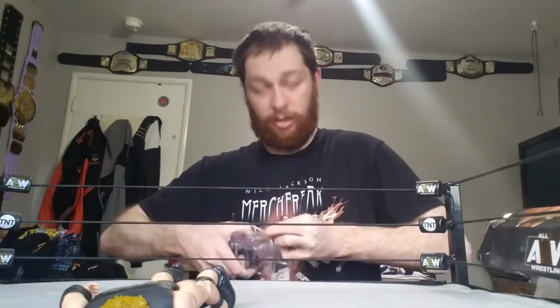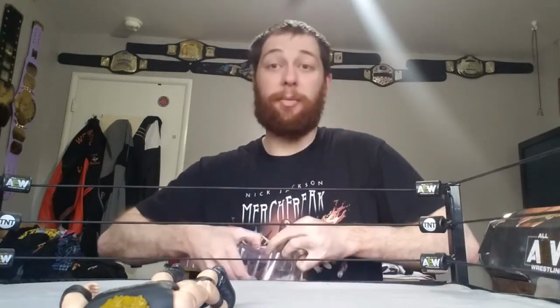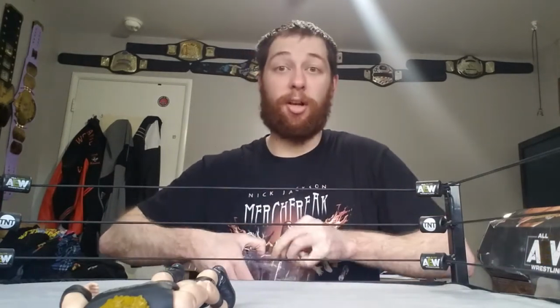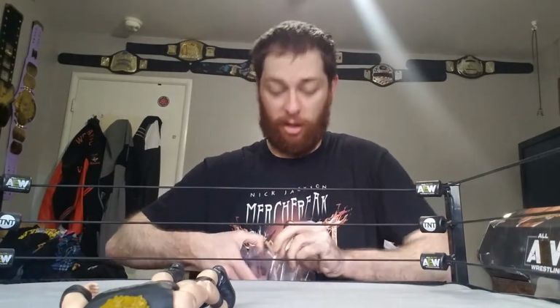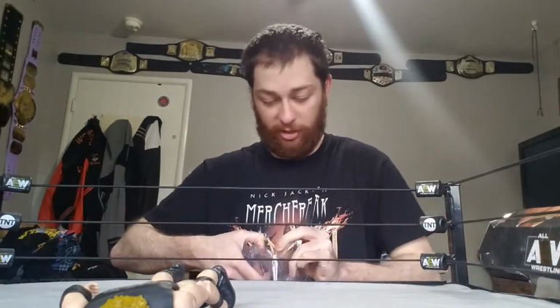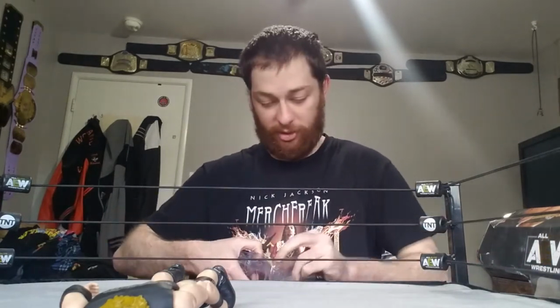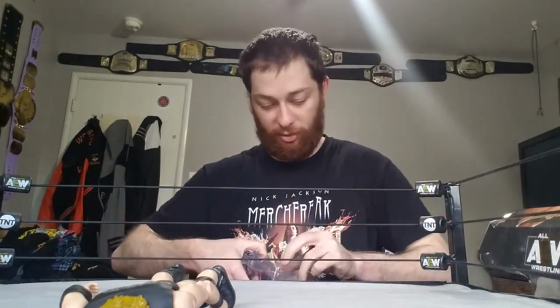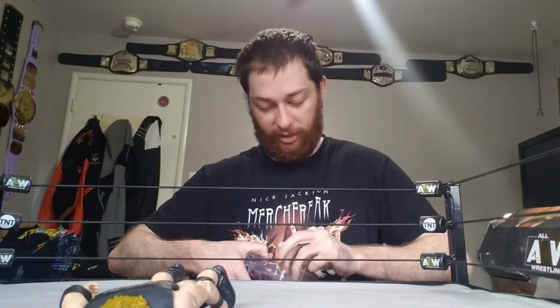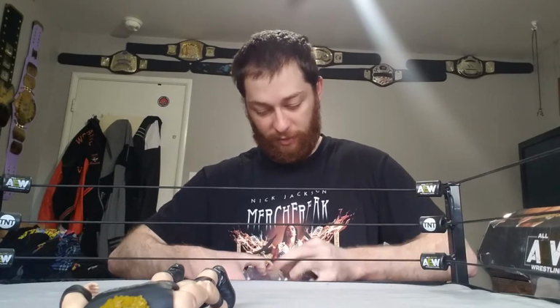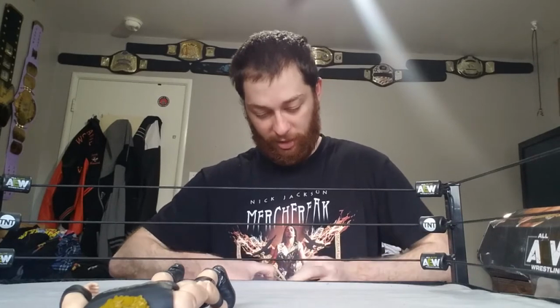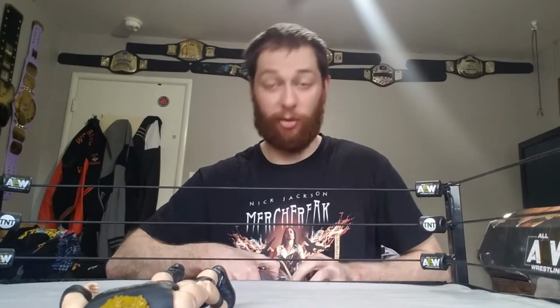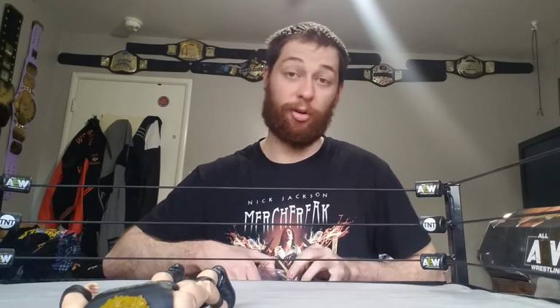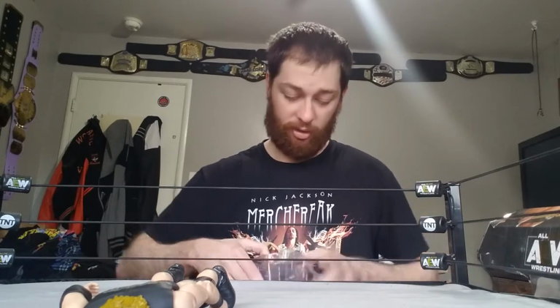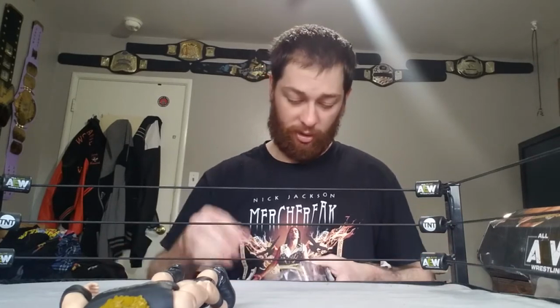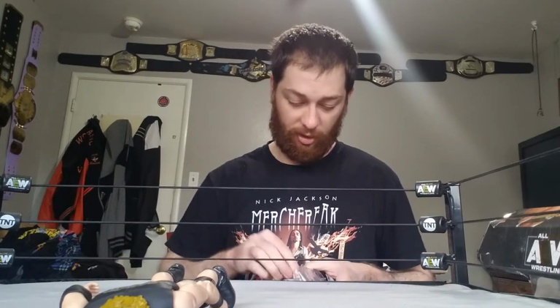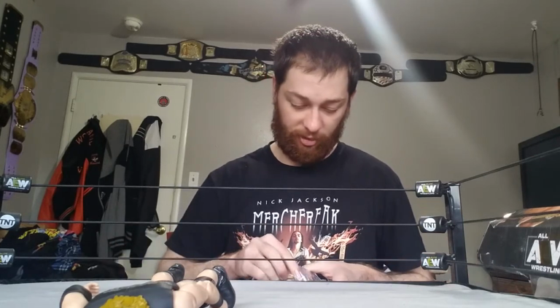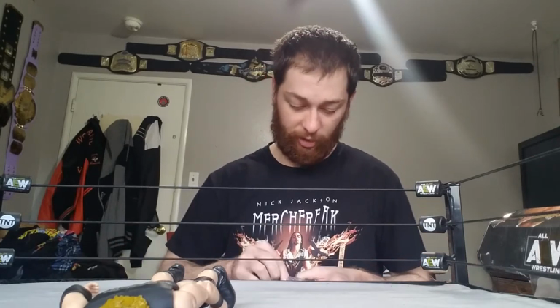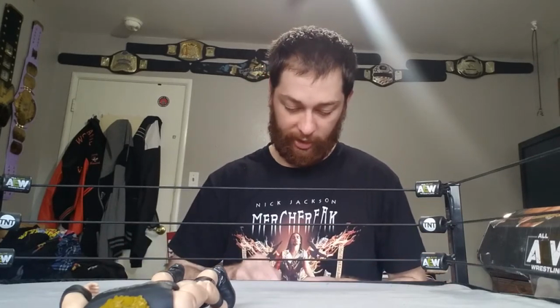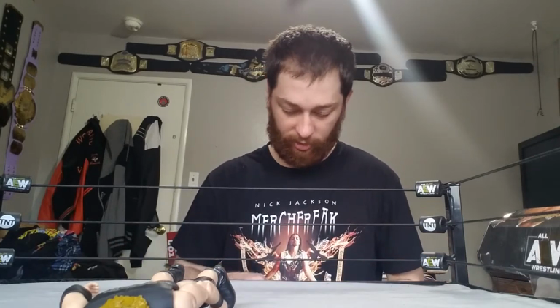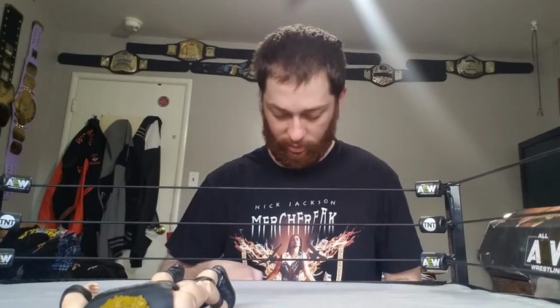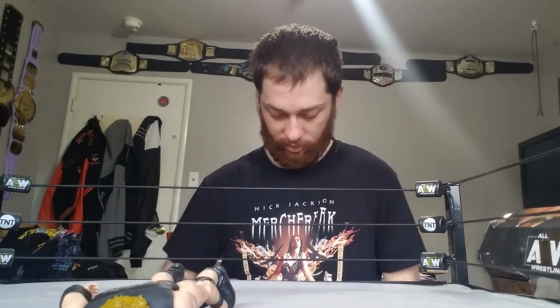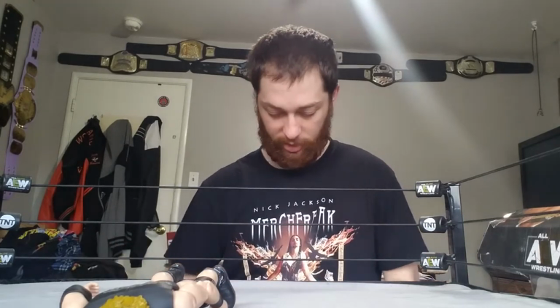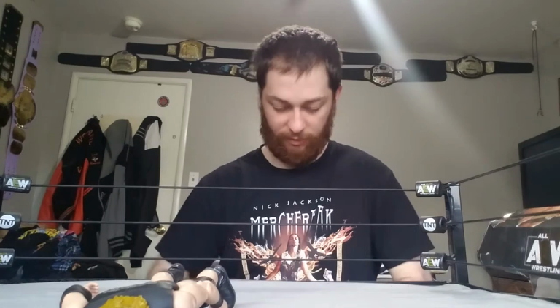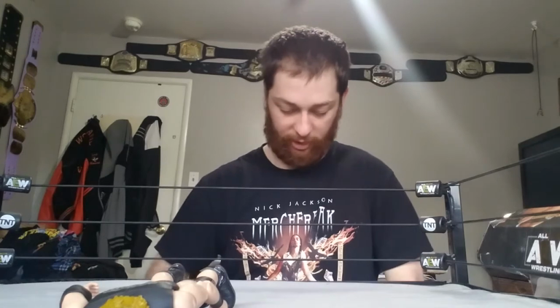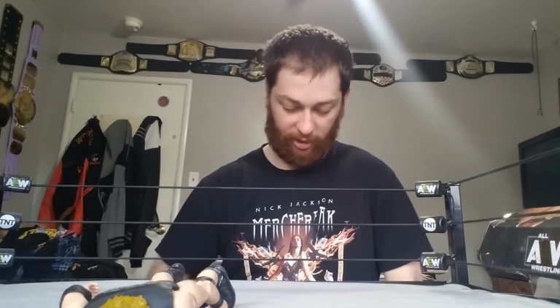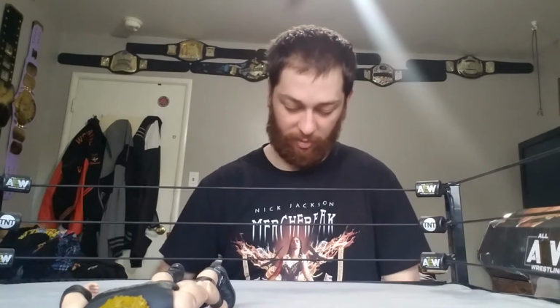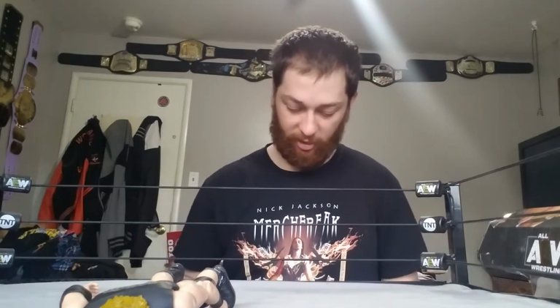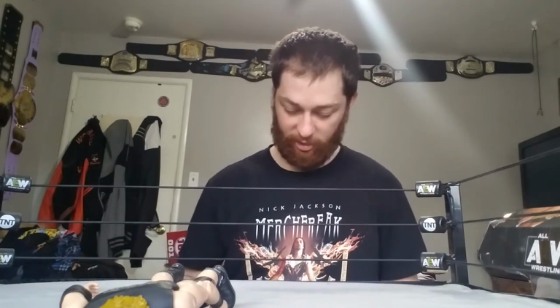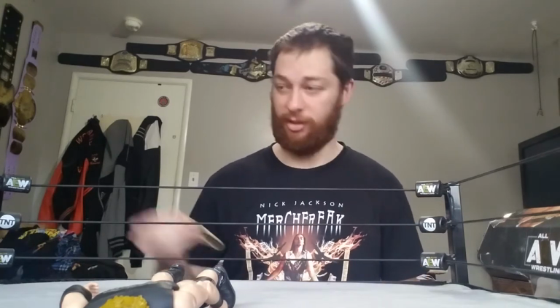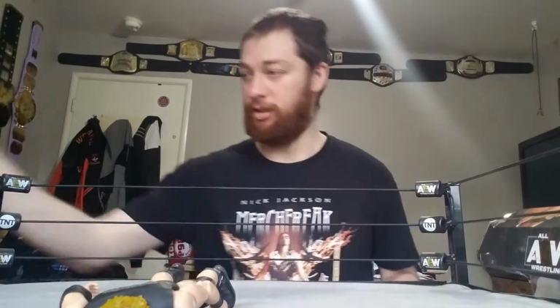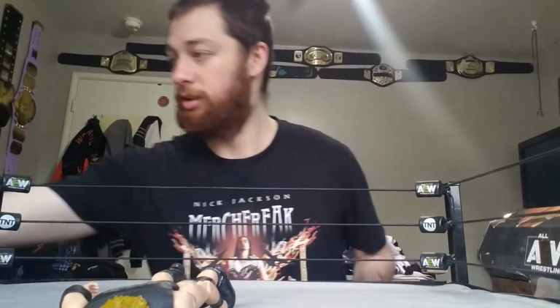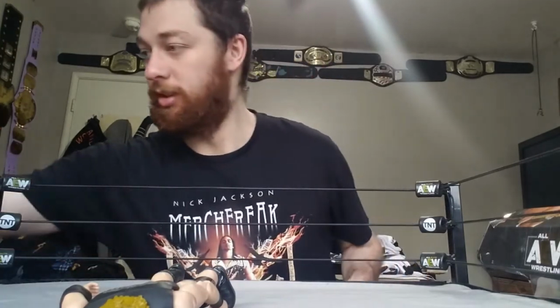Let me know in the comments how you guys are doing today. Did you get any of these figures? Did you pre-order Series 3 already? I definitely want to get that Darby Allin — looks really sick.